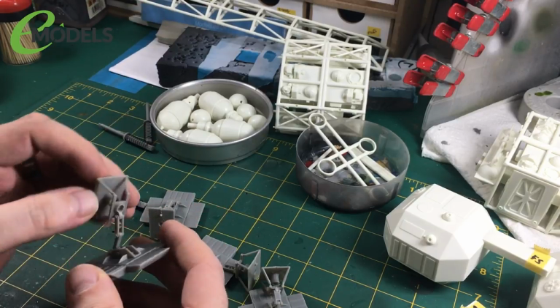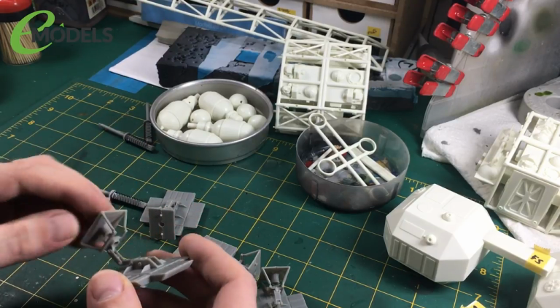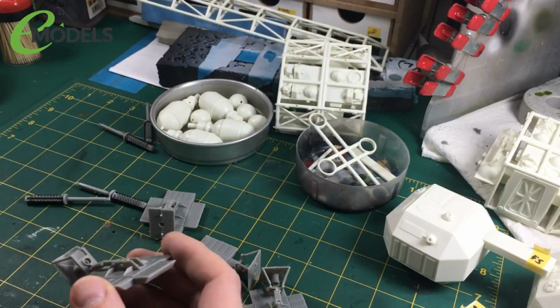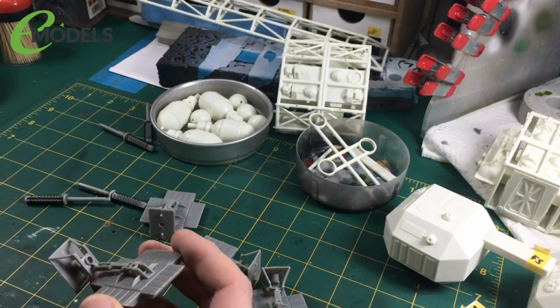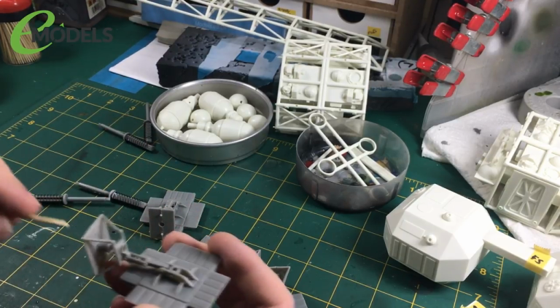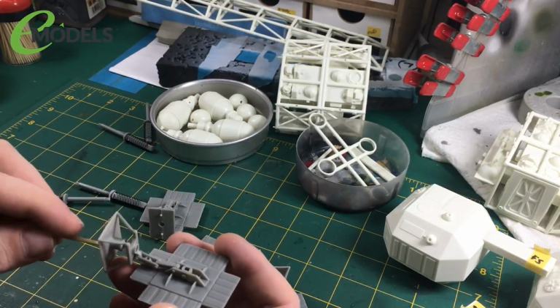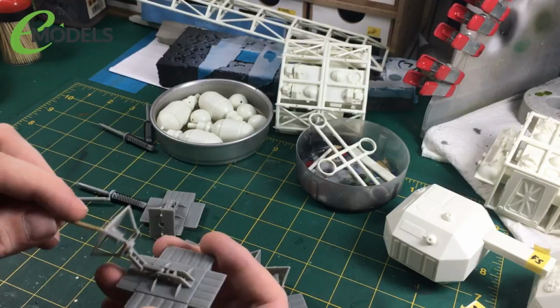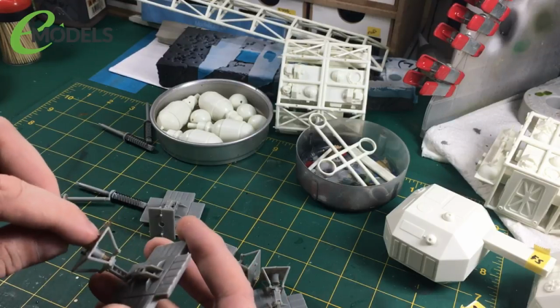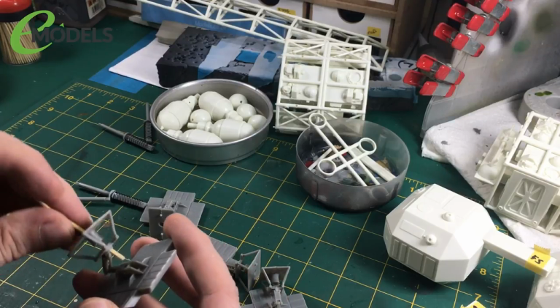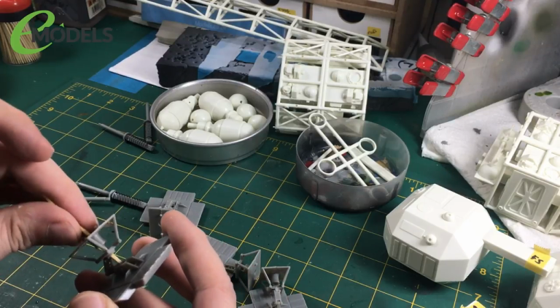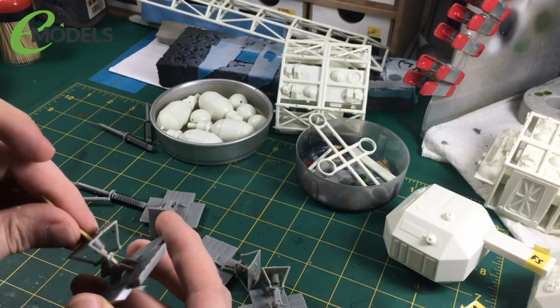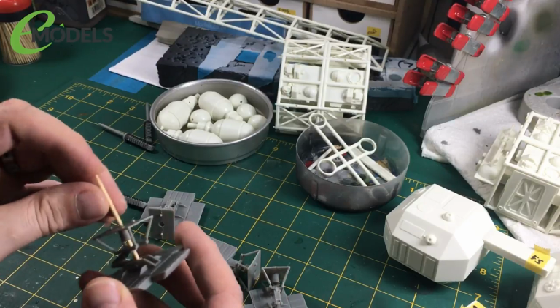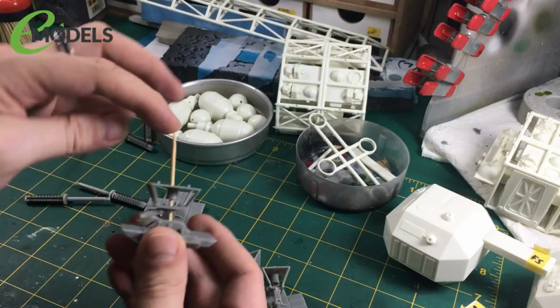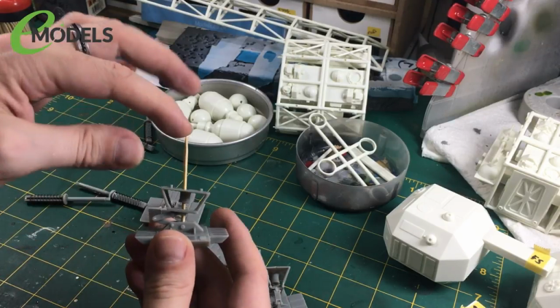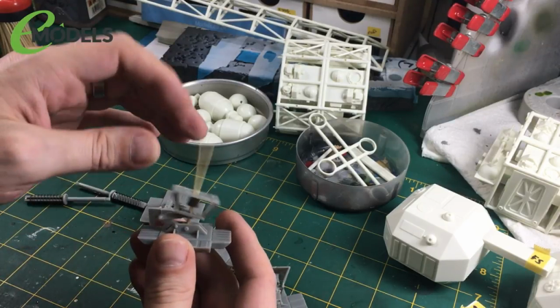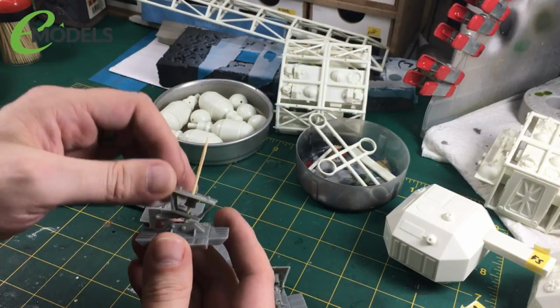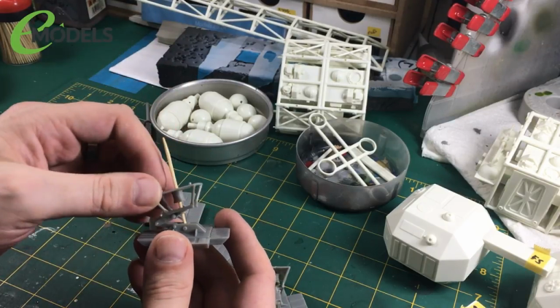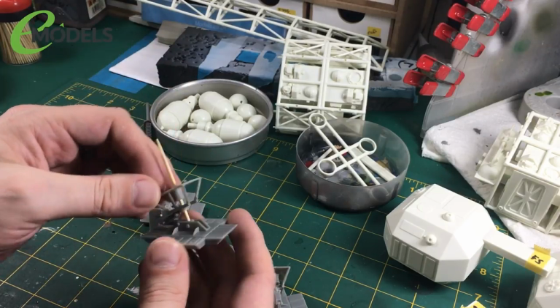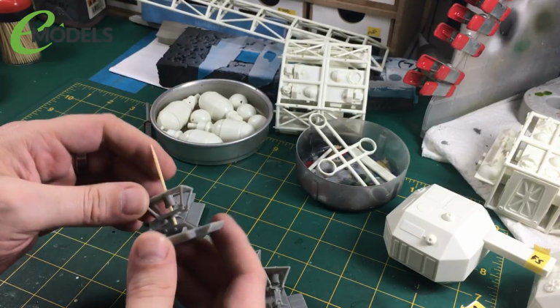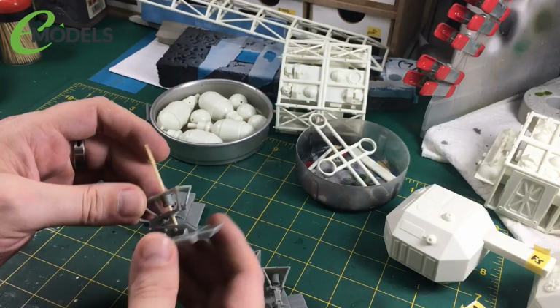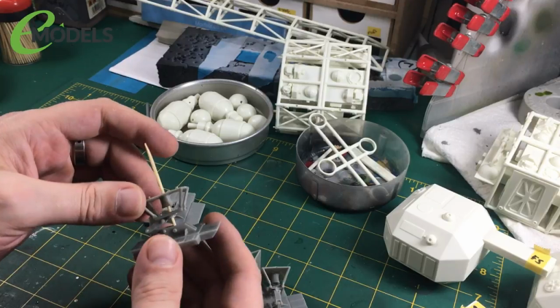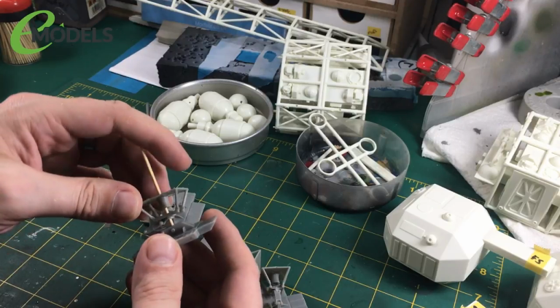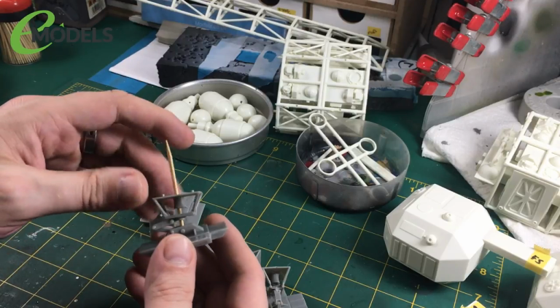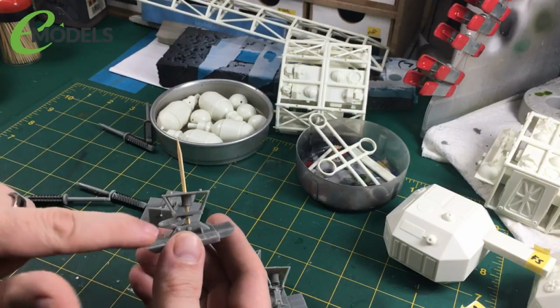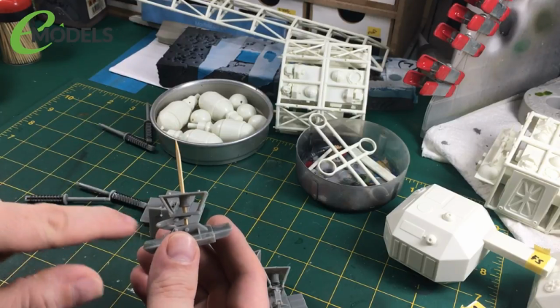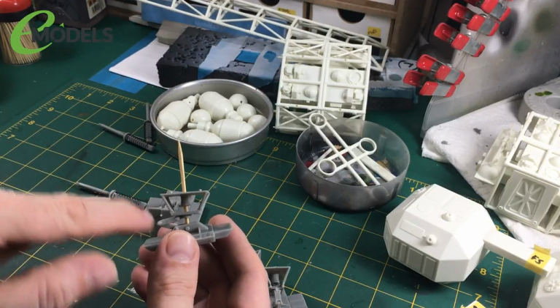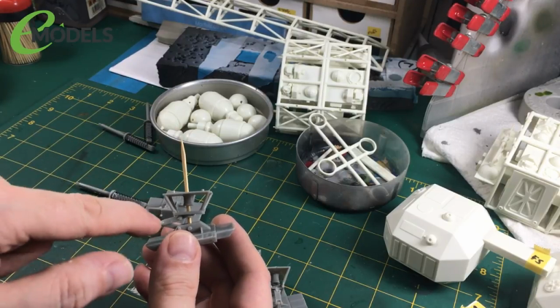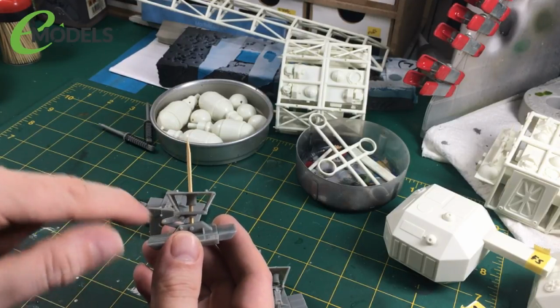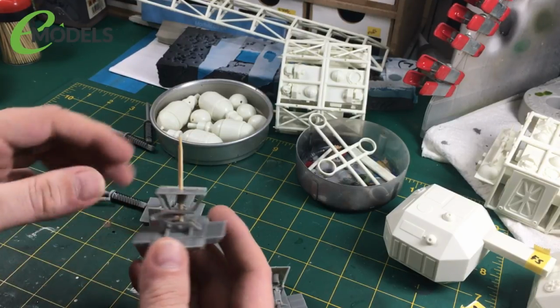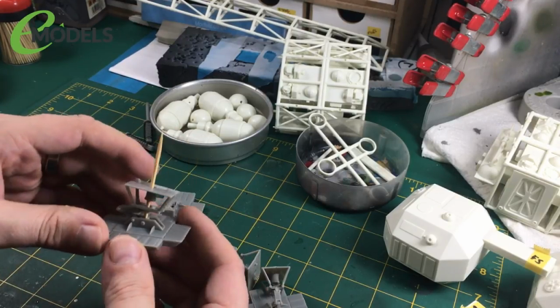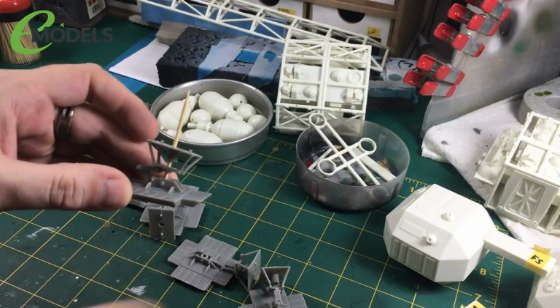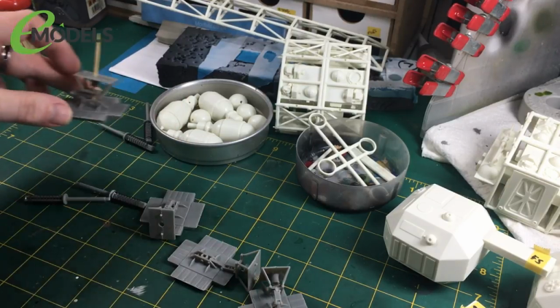I've got myself some little cocktail sticks just to hold them in so that when I come to spray it I can get paint everywhere. I'll have to touch up around the edges of these hinges, but that's fine. So I've got four of those.